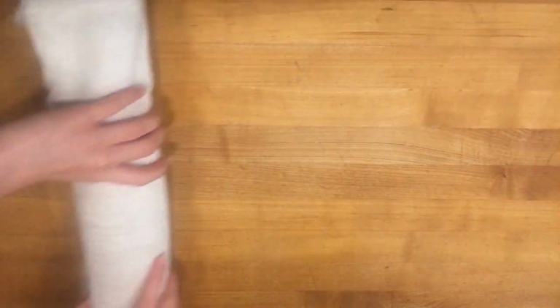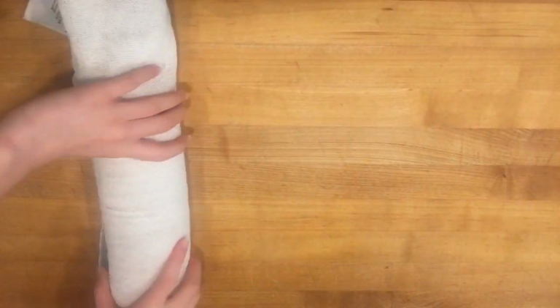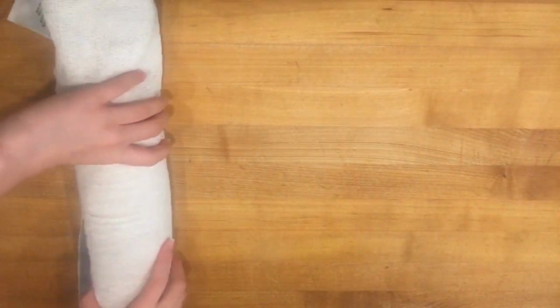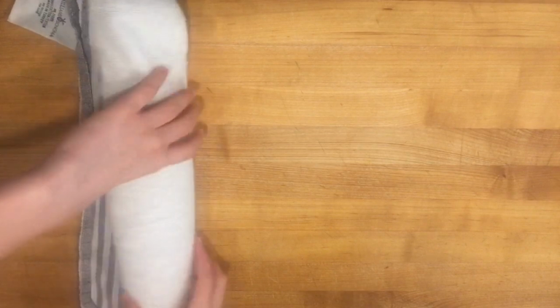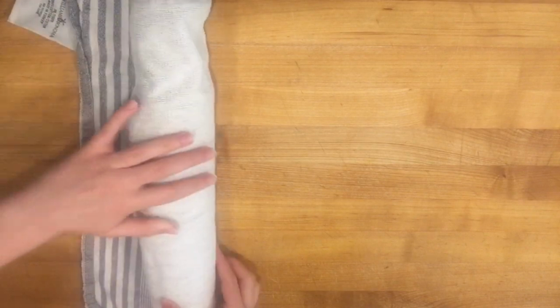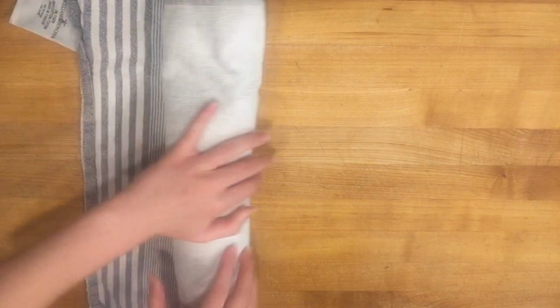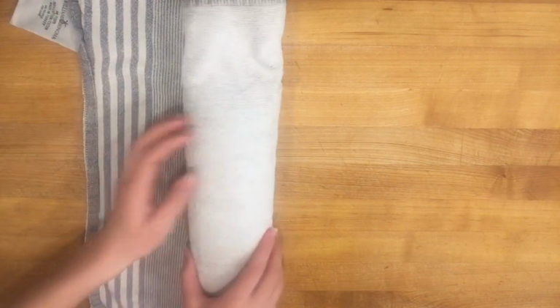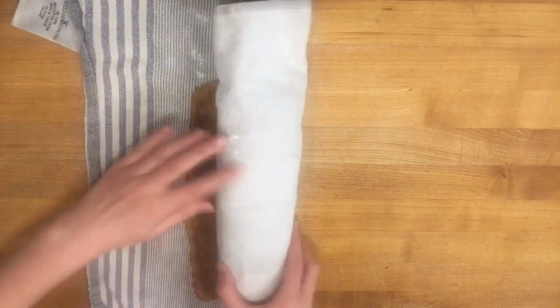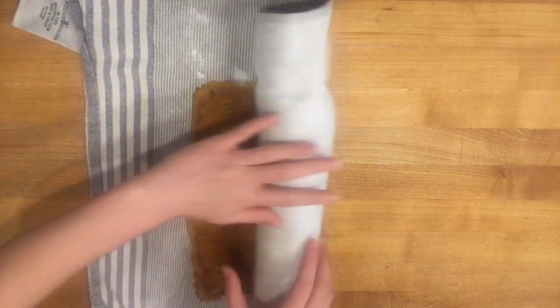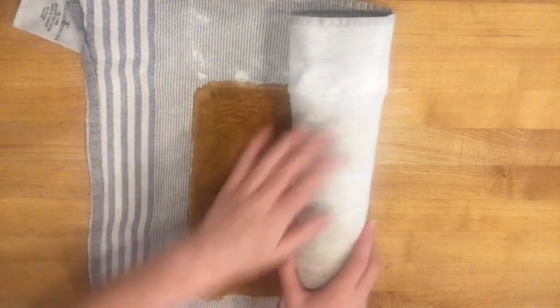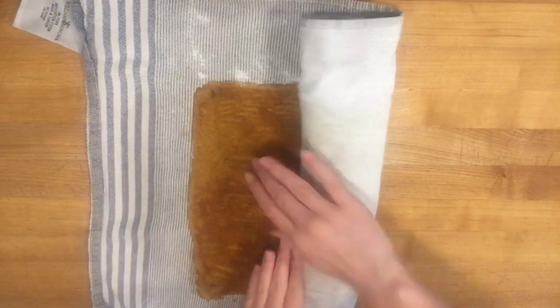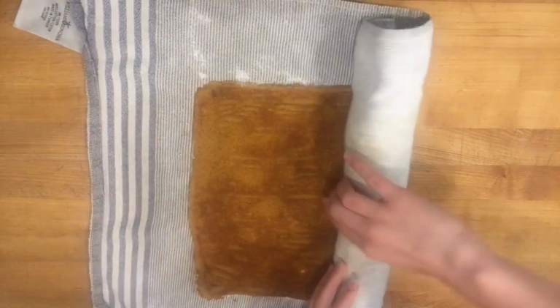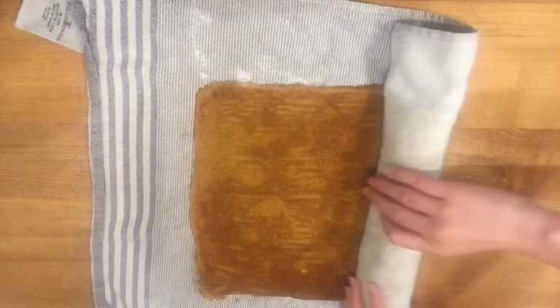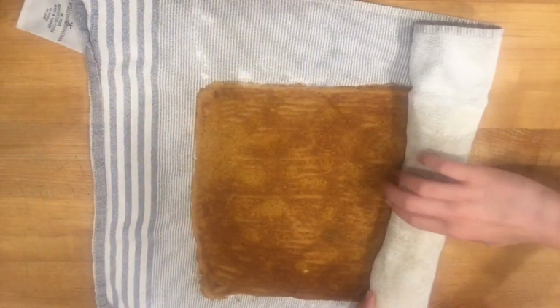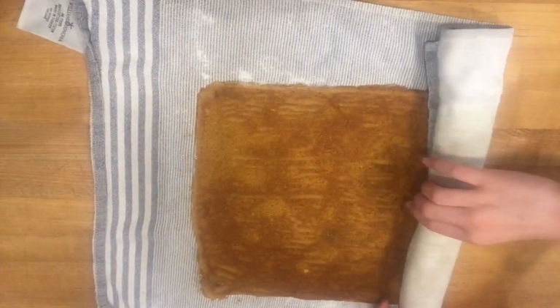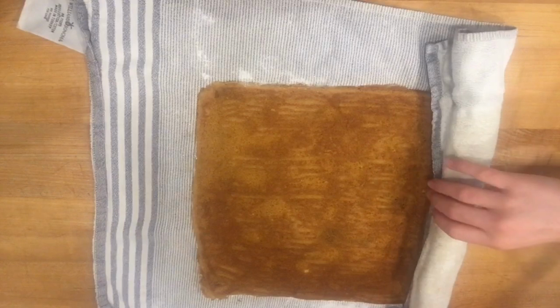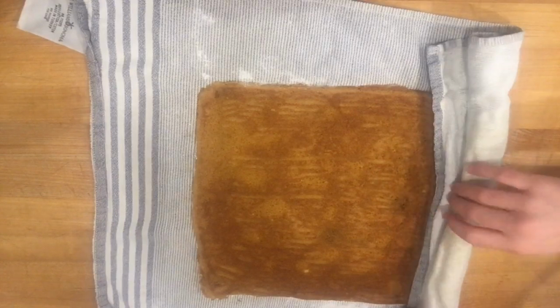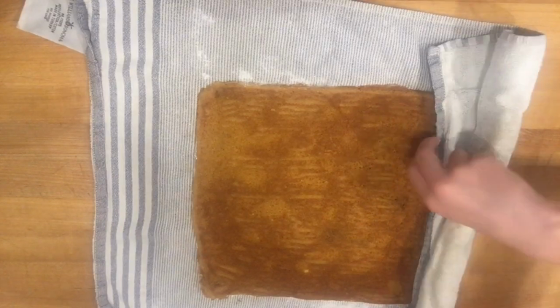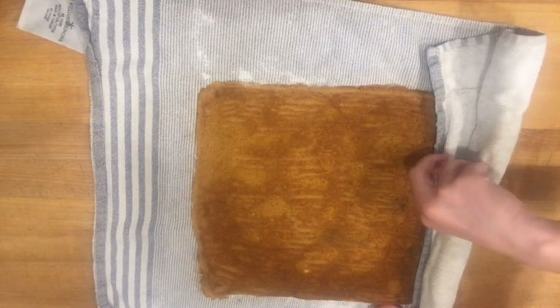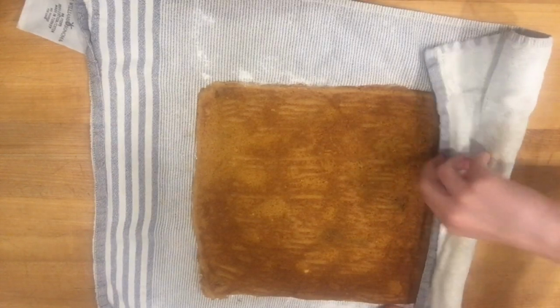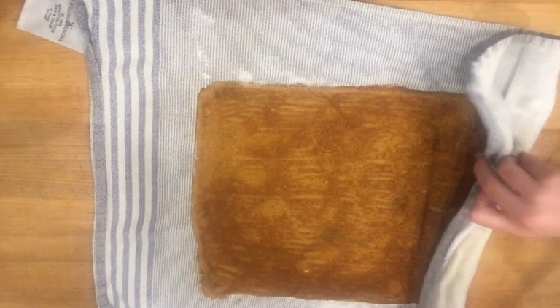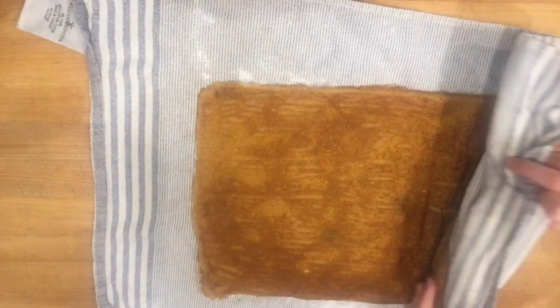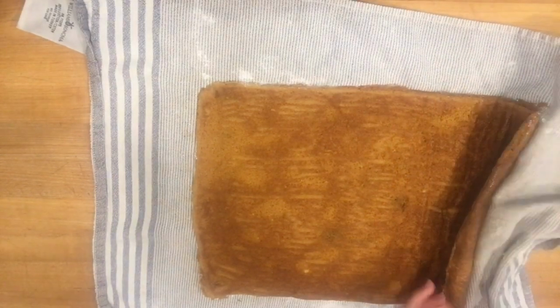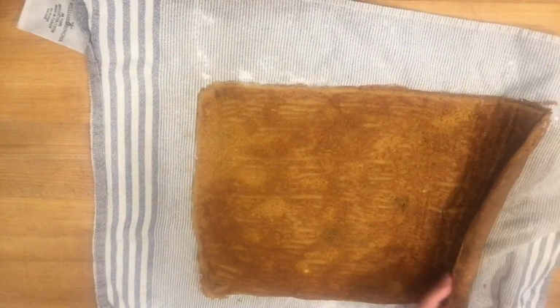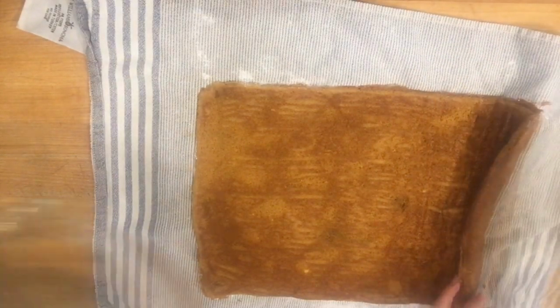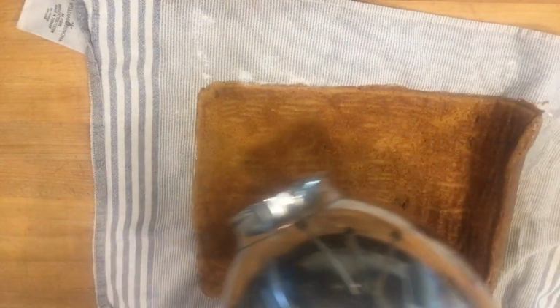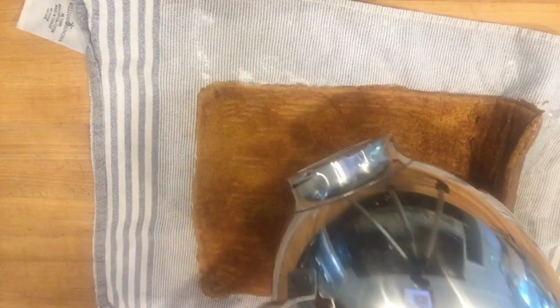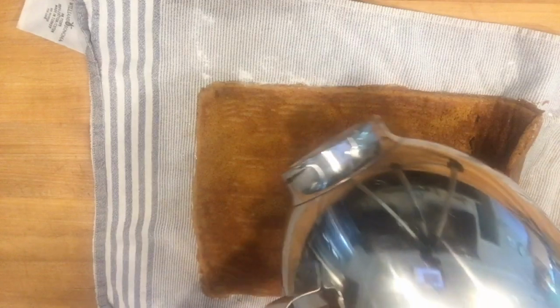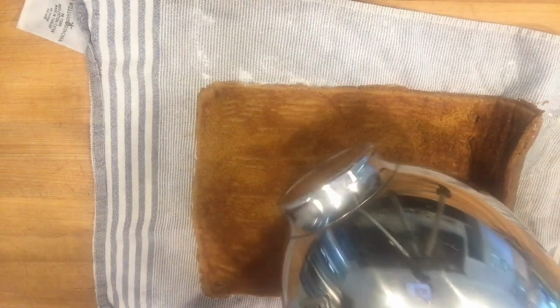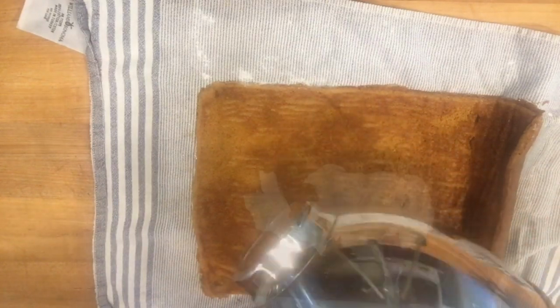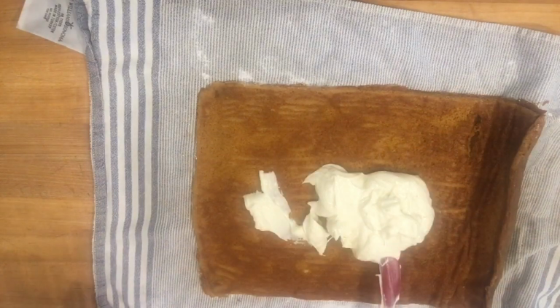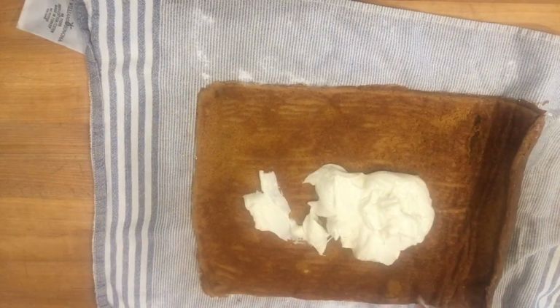Carefully unroll your pumpkin roll and make sure that it has cooled completely. Then spread the frosting over it, roll it back up, and refrigerate it until it's firm for at least an hour. Then enjoy.